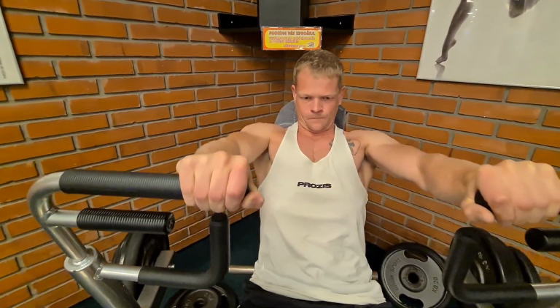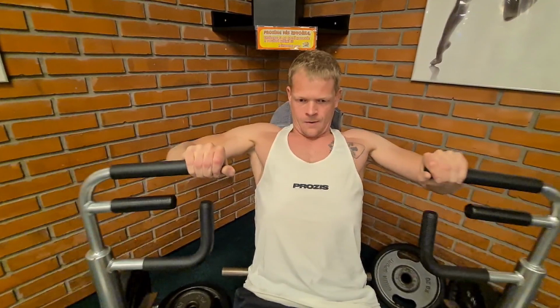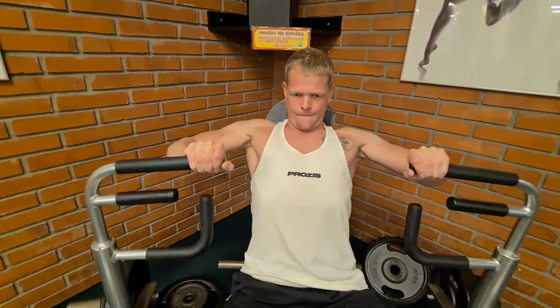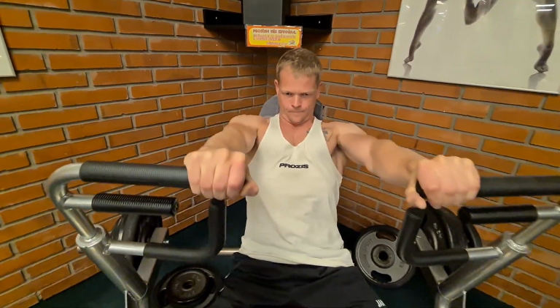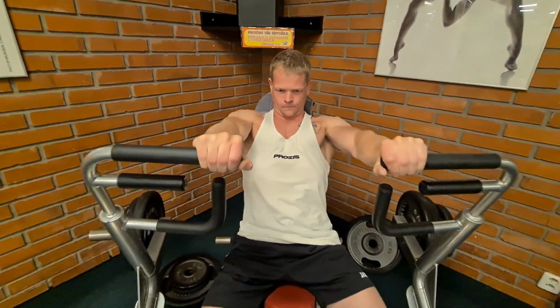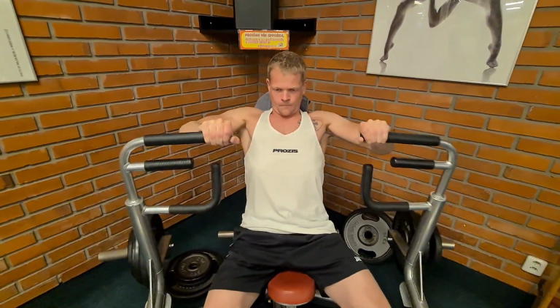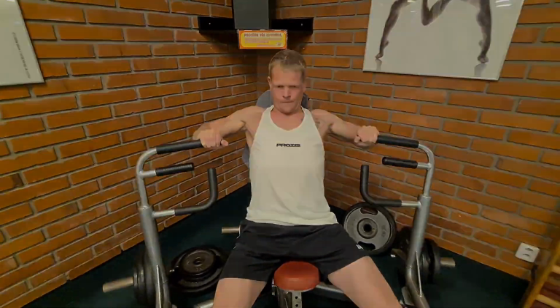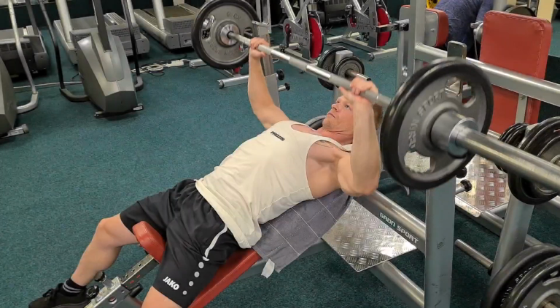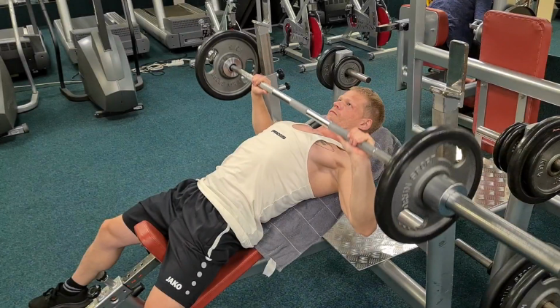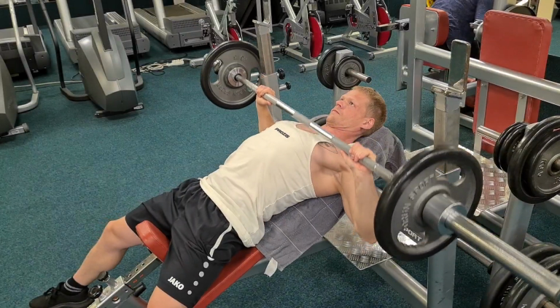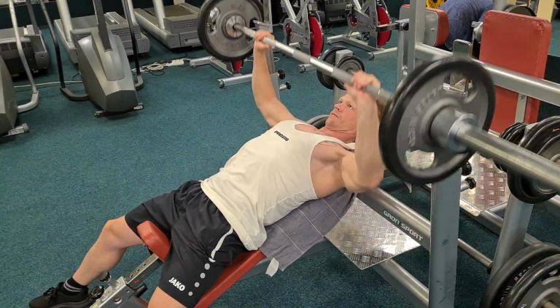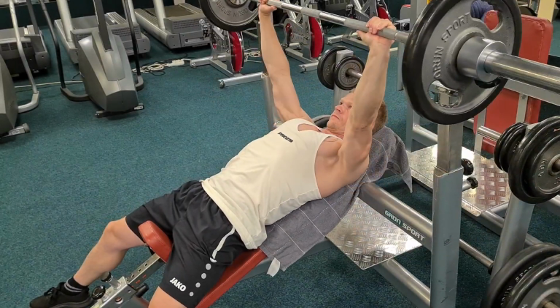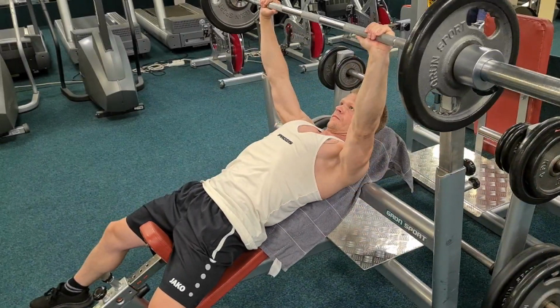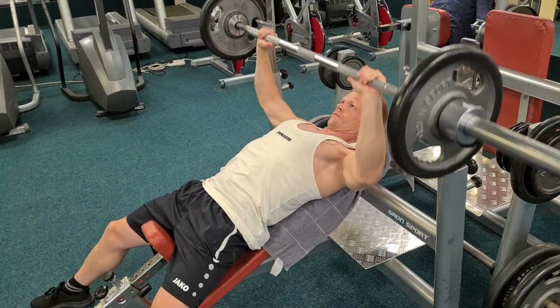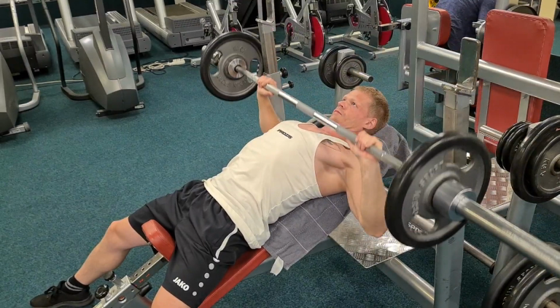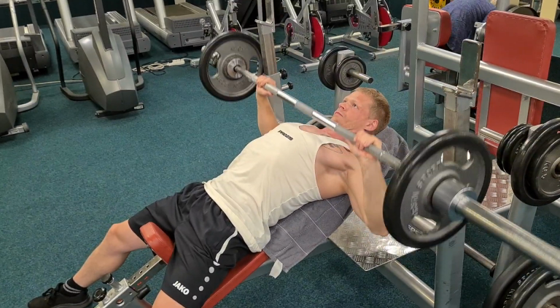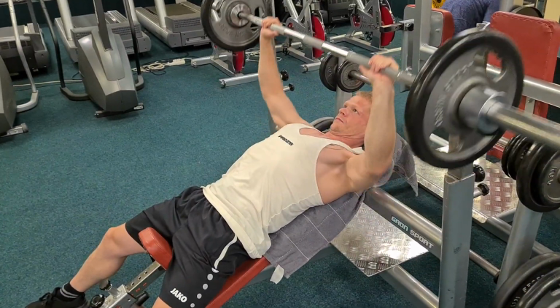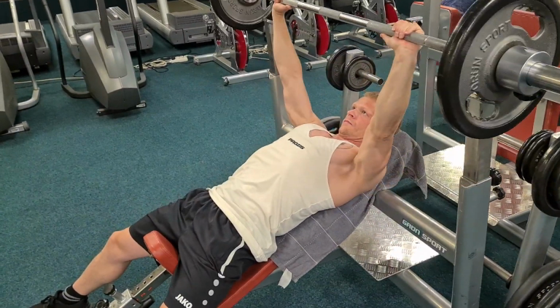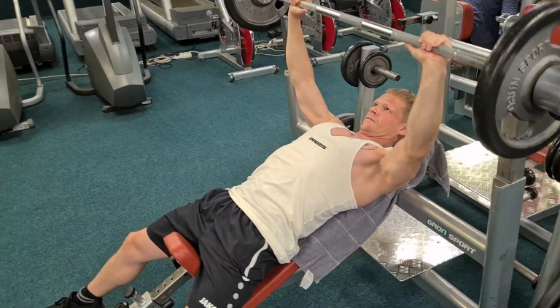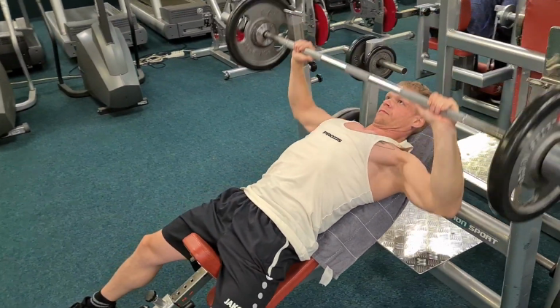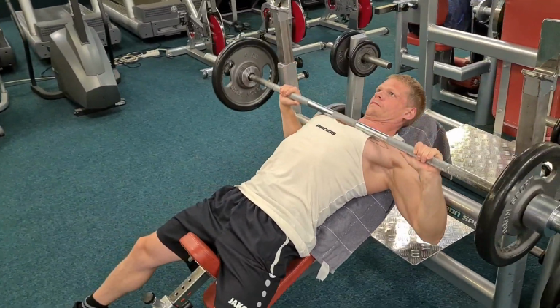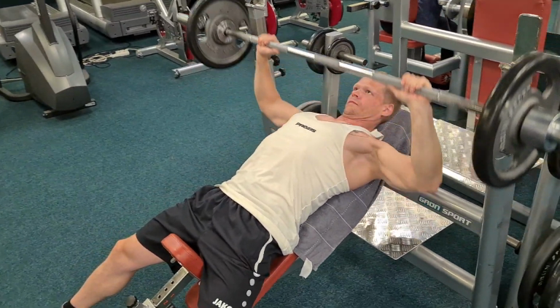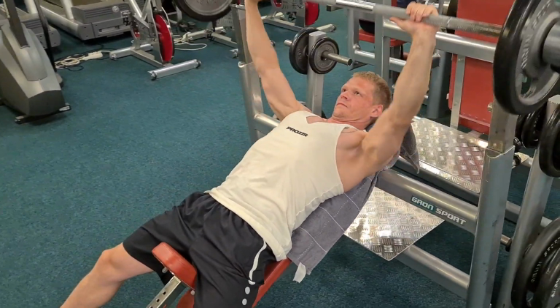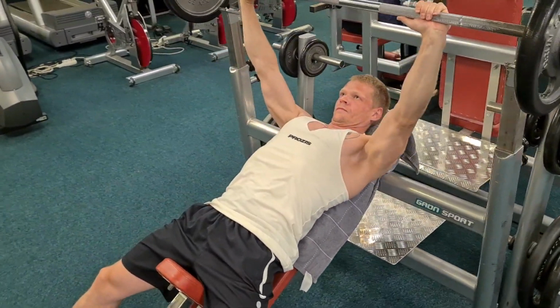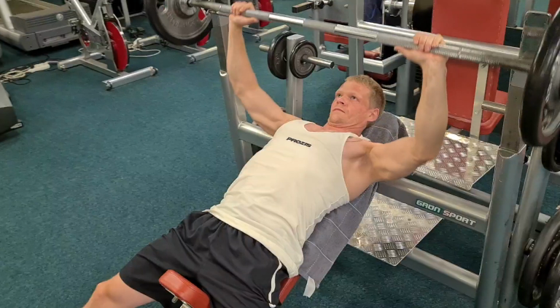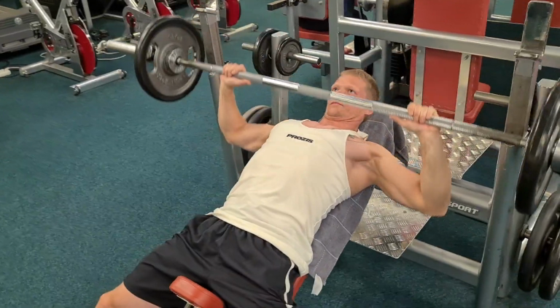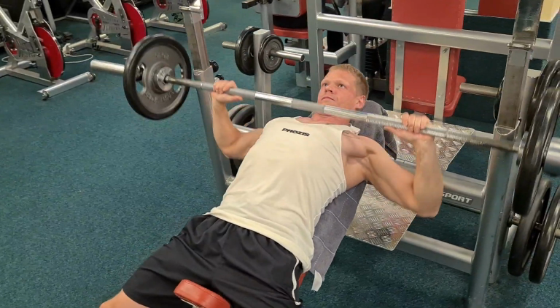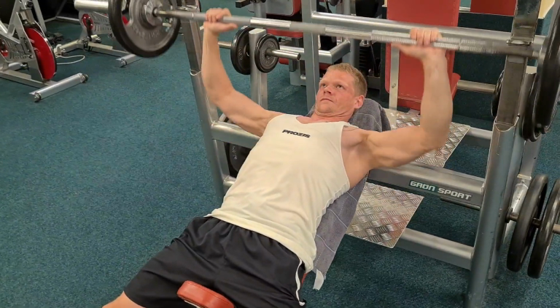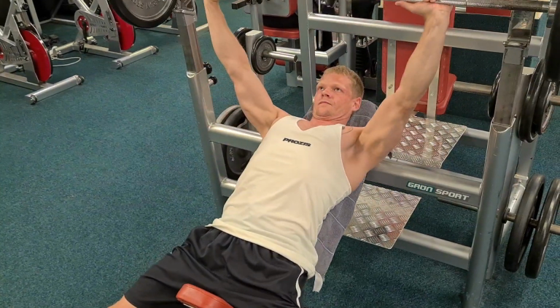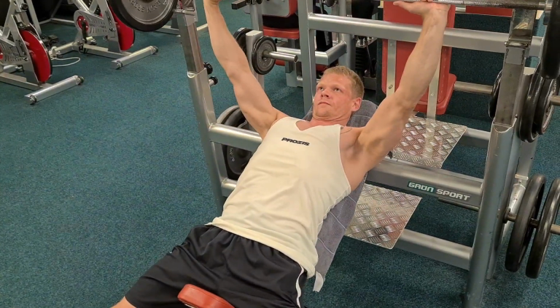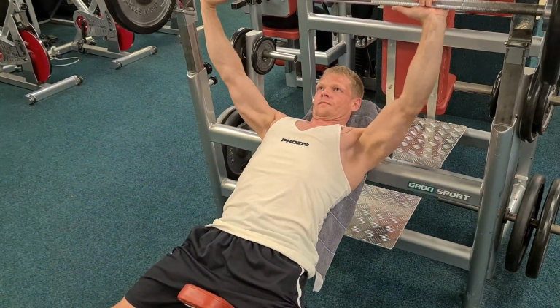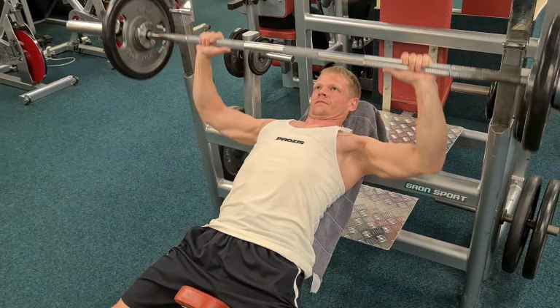Übergegangen bin ich dann zum Schrägbank-Drücken. Bei uns im Studio mache ich immer Kurzhantel-Drücken, mit drei Sätzen à 12 Wiederholungen aktuell, da ich den Fokus in der Aufbauphase stark auf die obere Brust hatte.